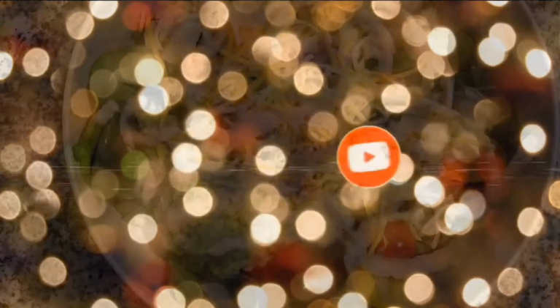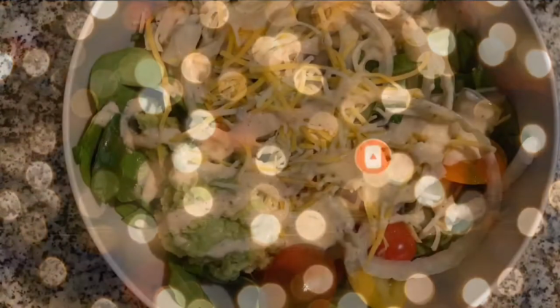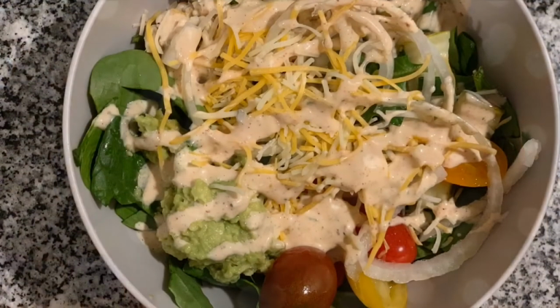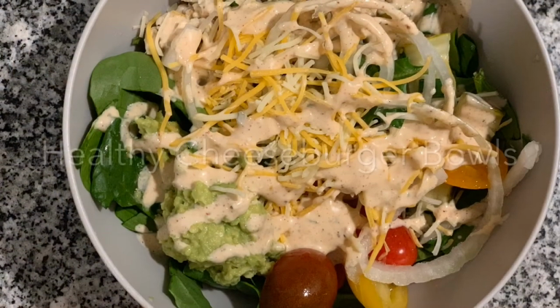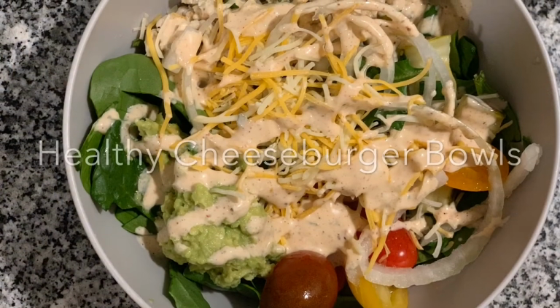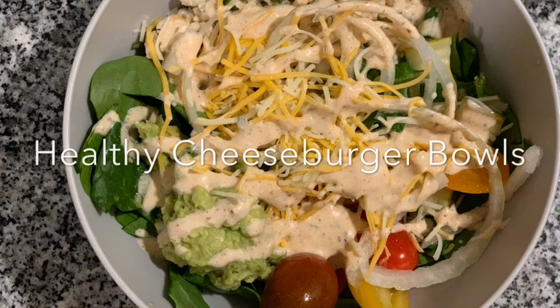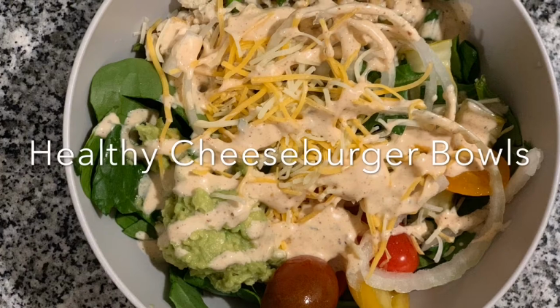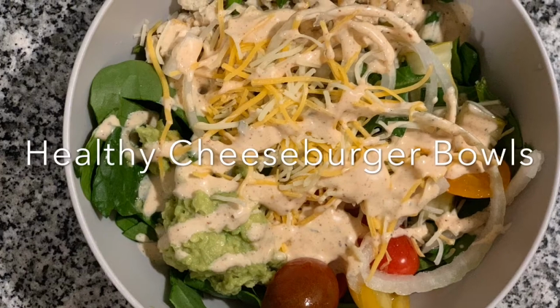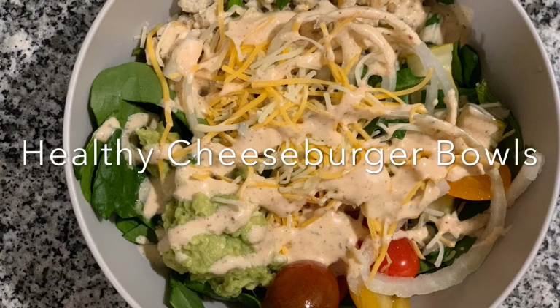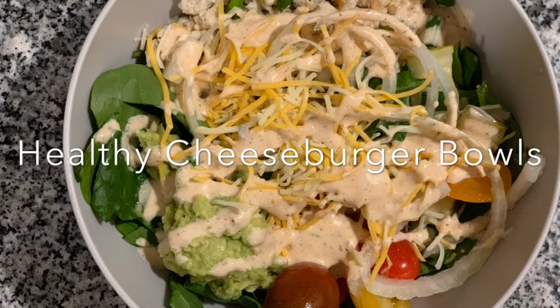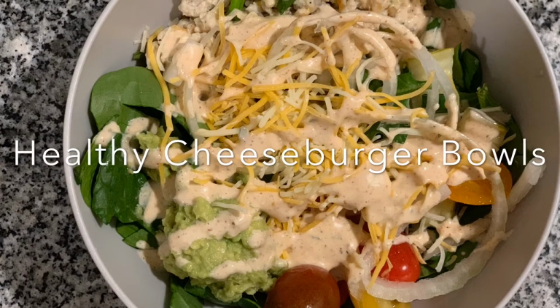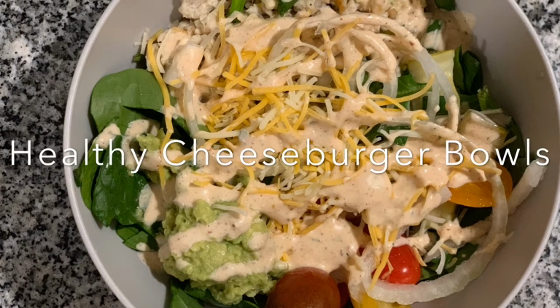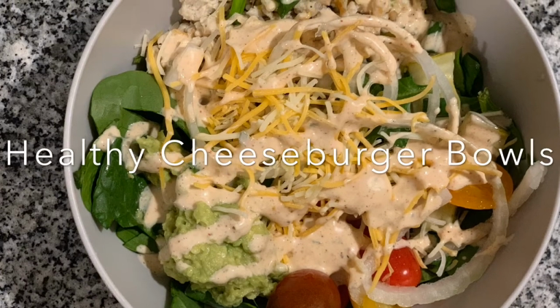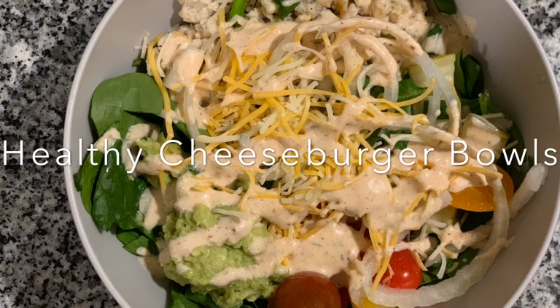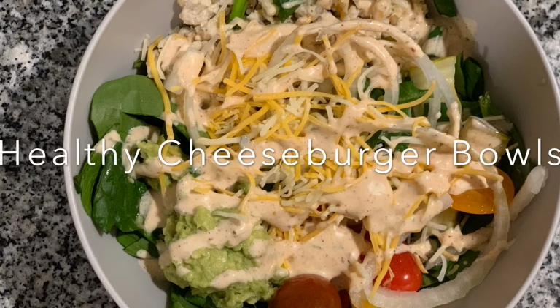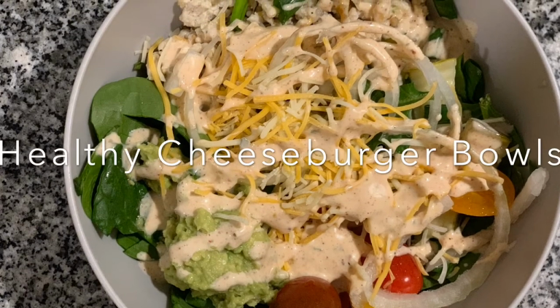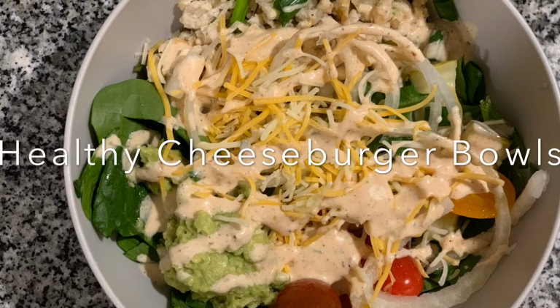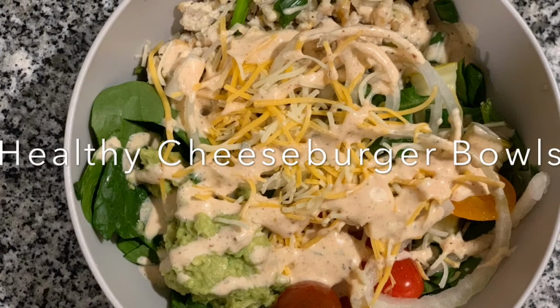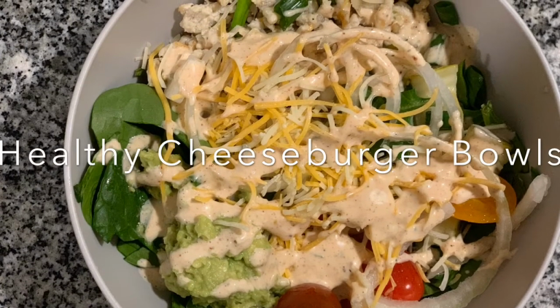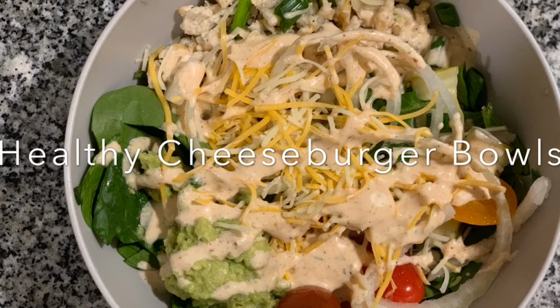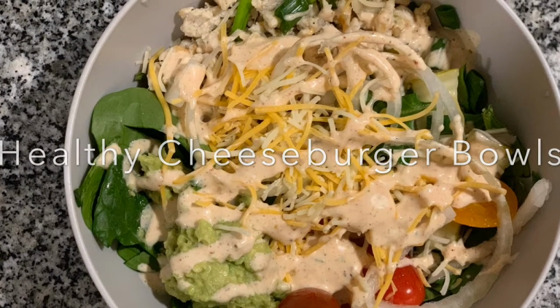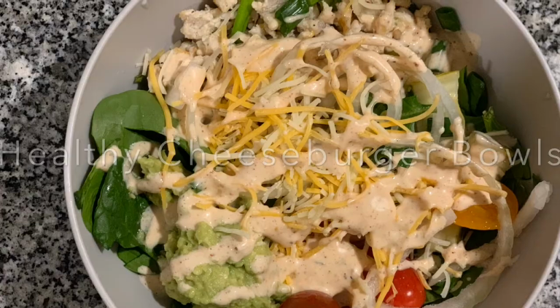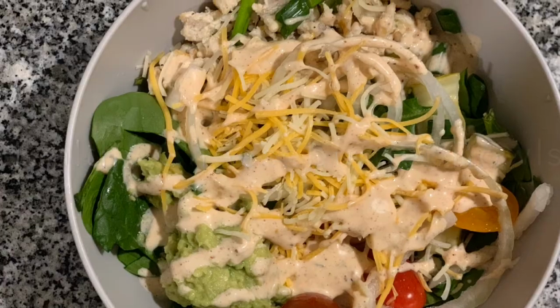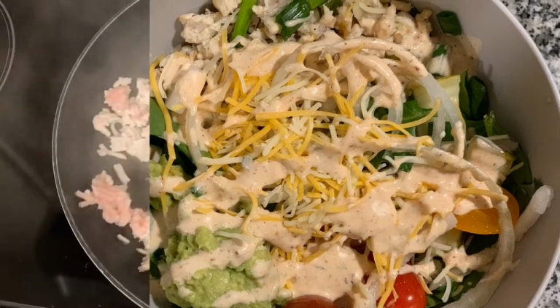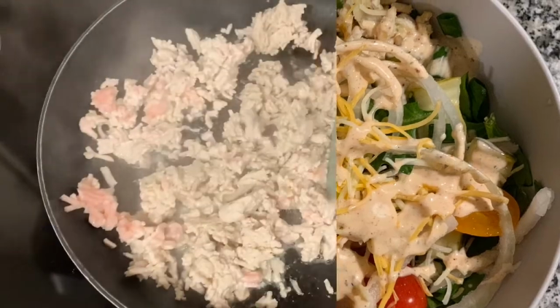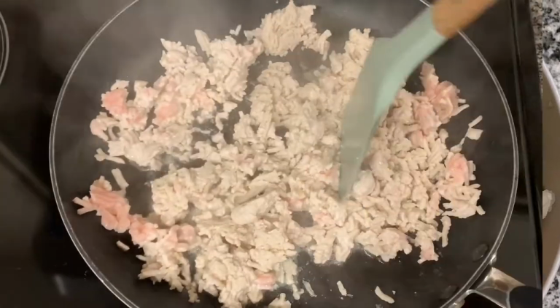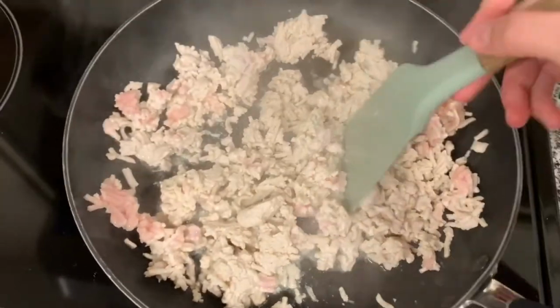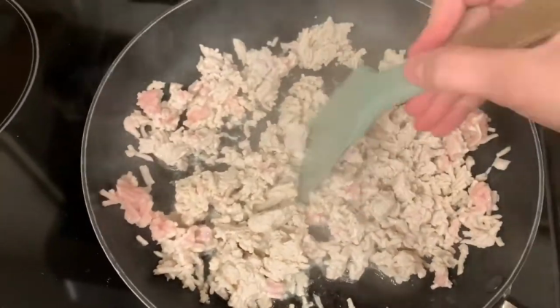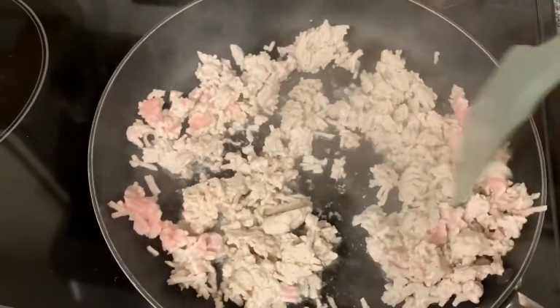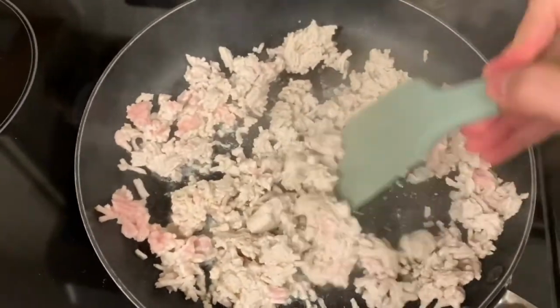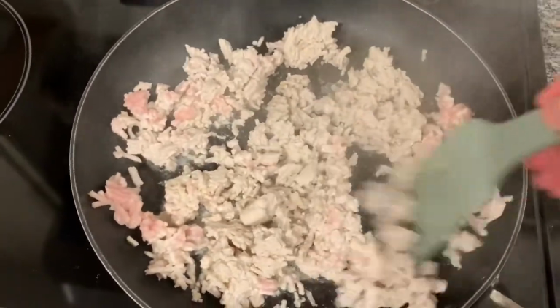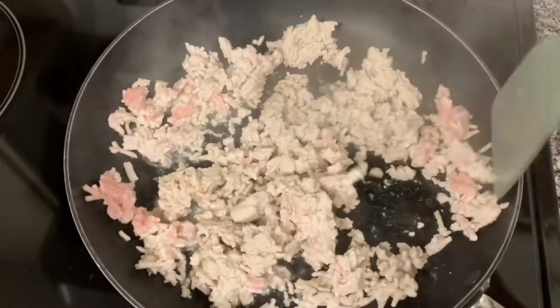Hi guys, welcome back to my channel! Today I am sharing with you a healthy cheeseburger bowl recipe. First I just started with browning my lean ground turkey.